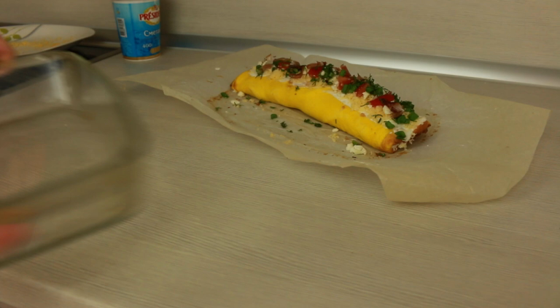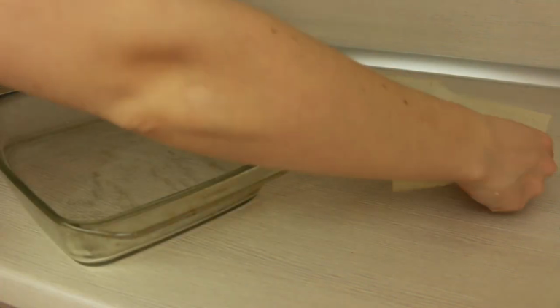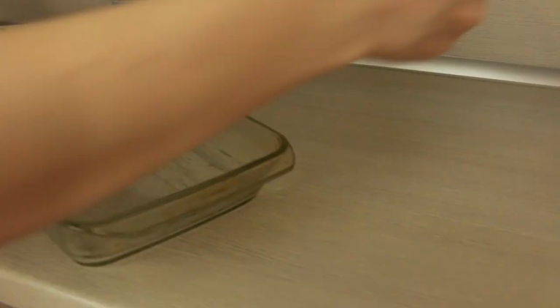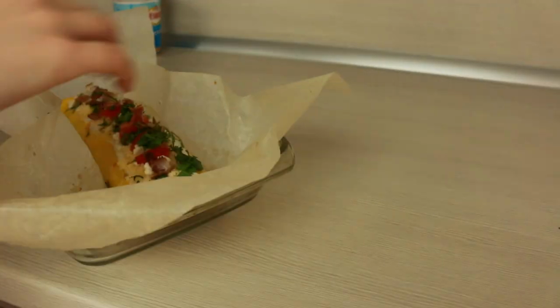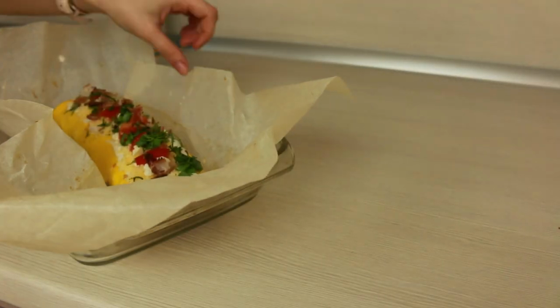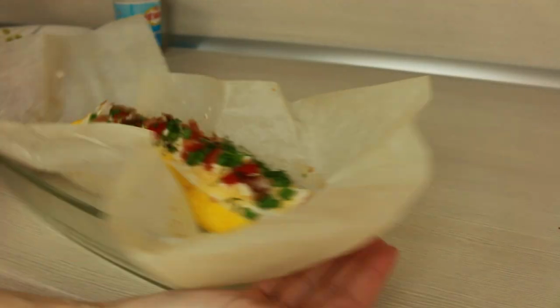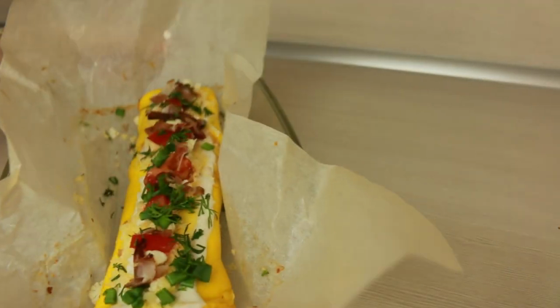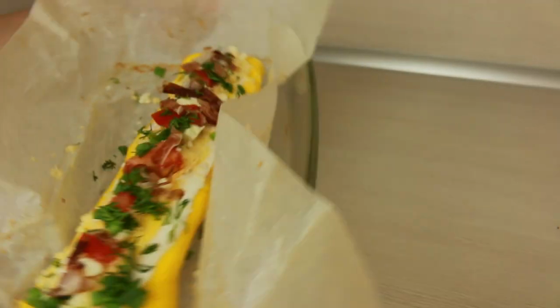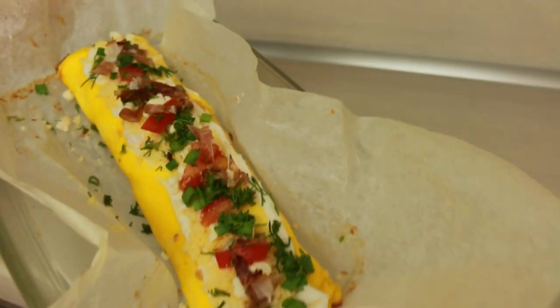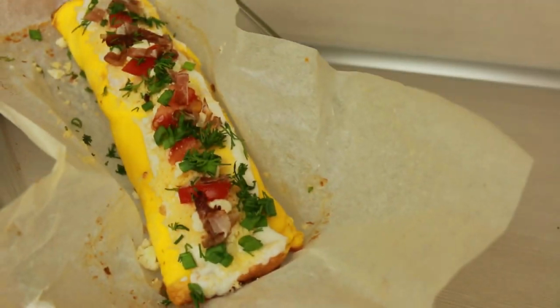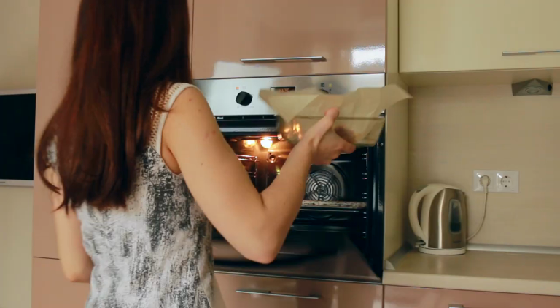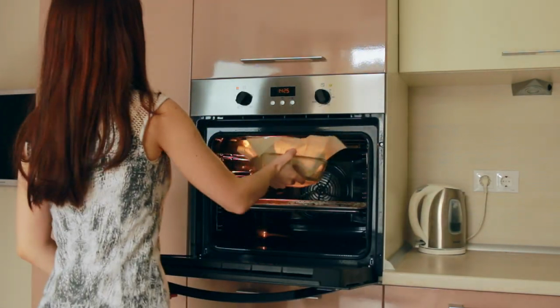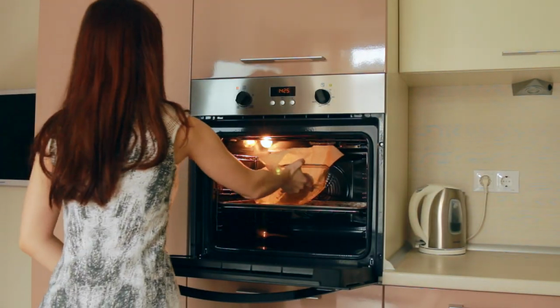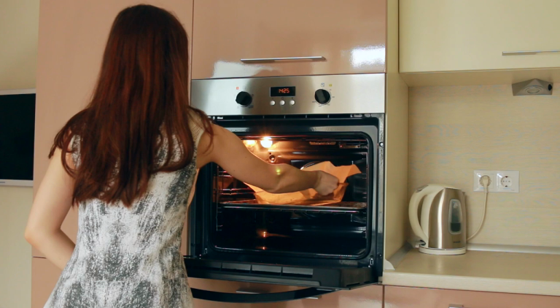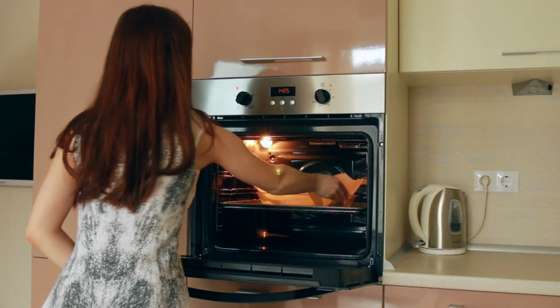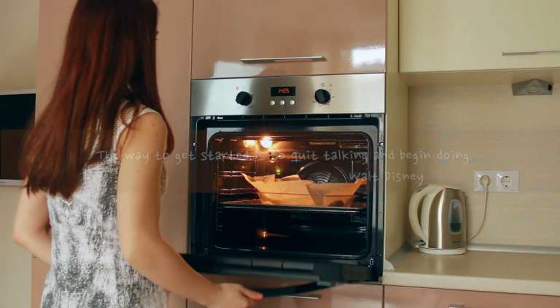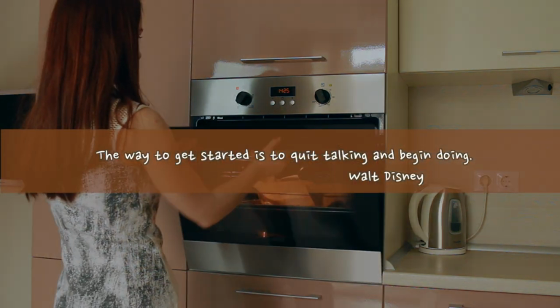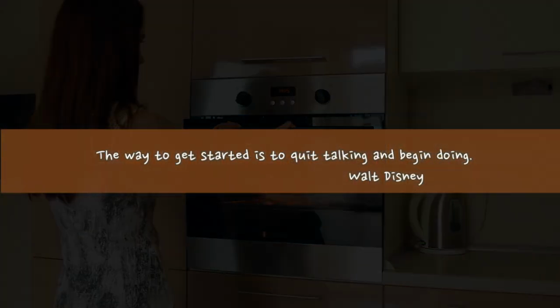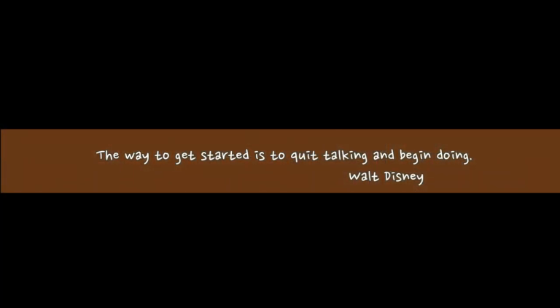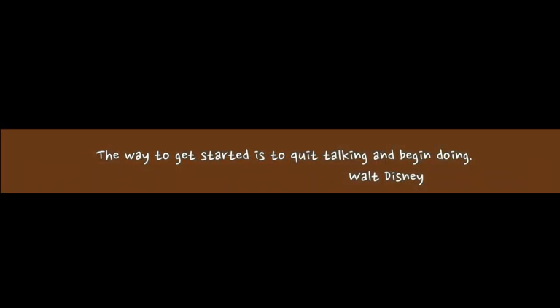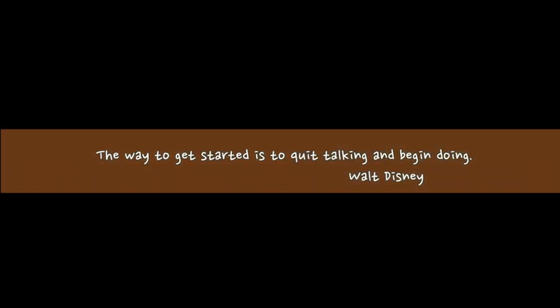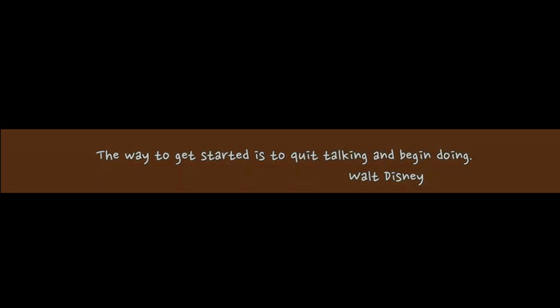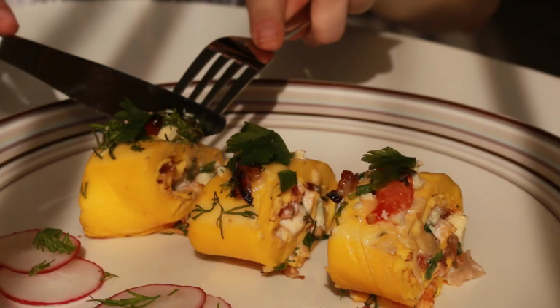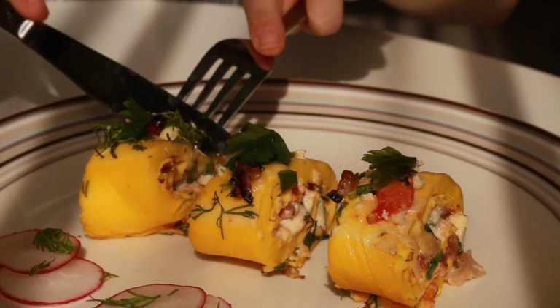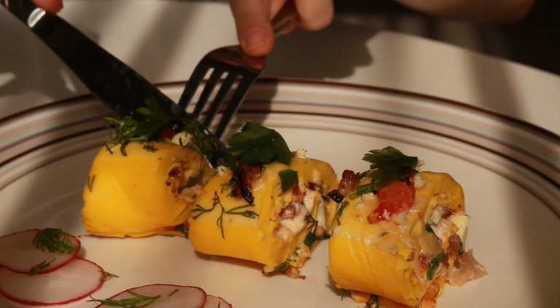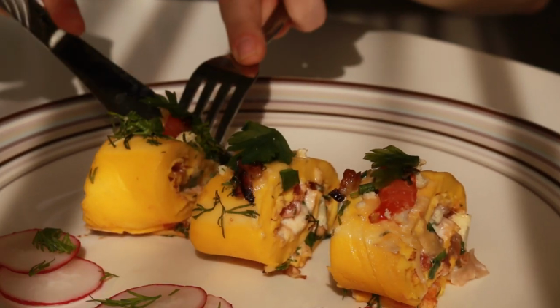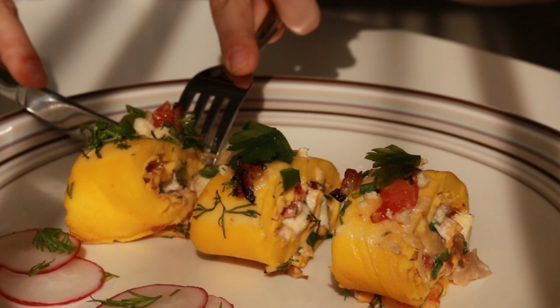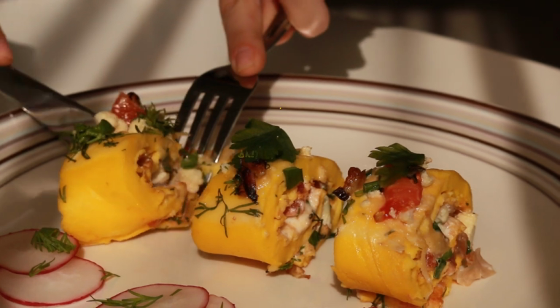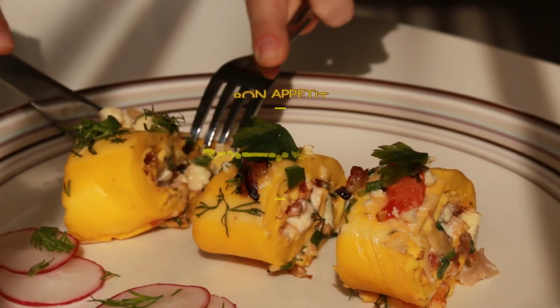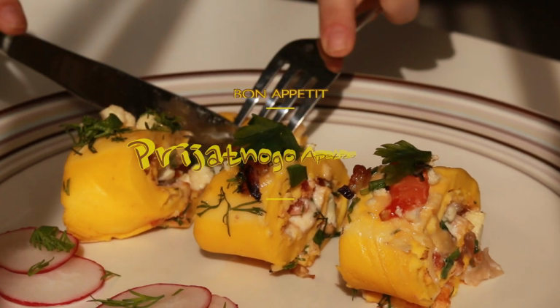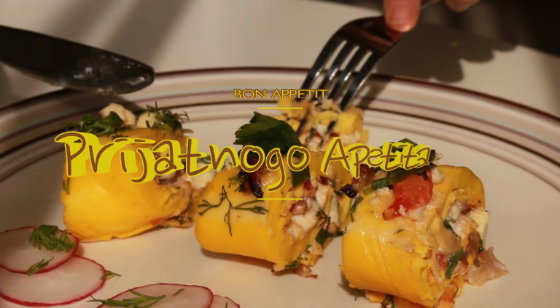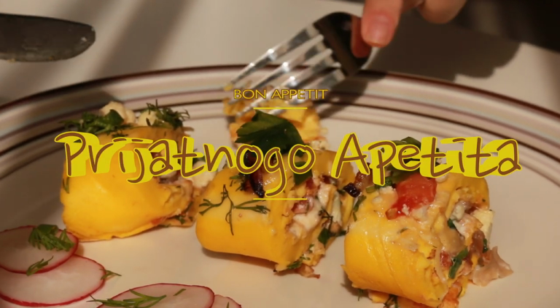Put it back into the baking dish and bake it for 10 minutes more. Then cut it into portions and enjoy your meal!